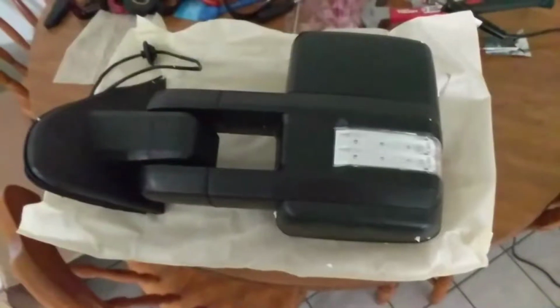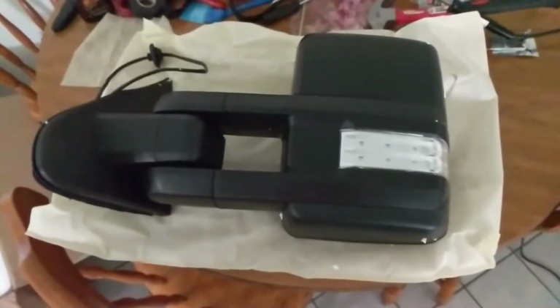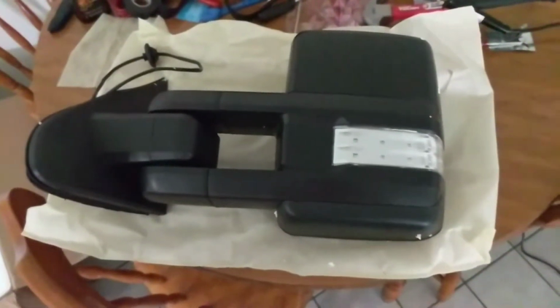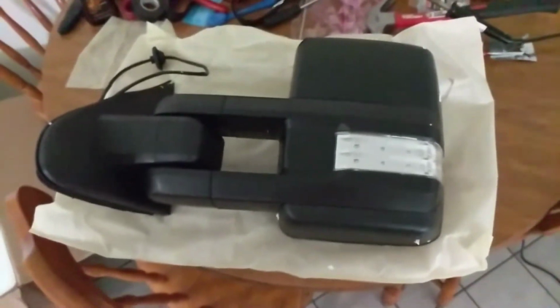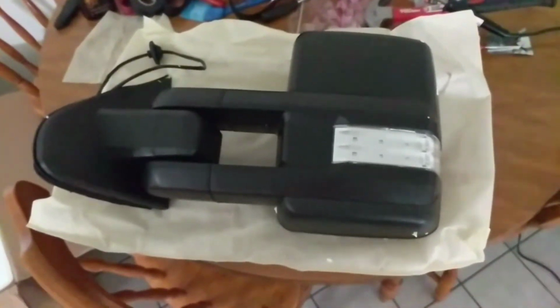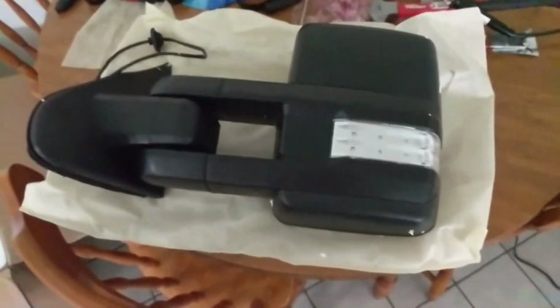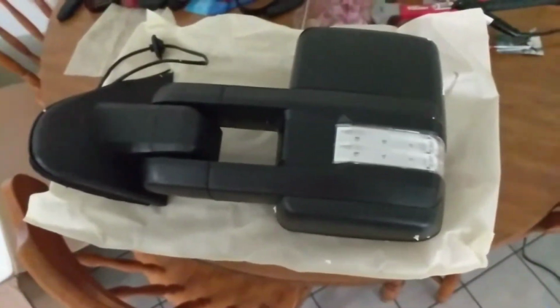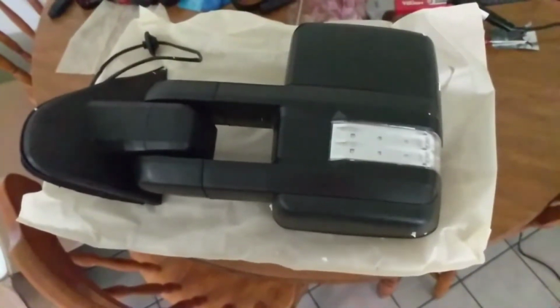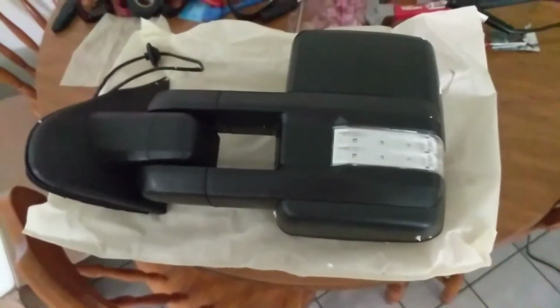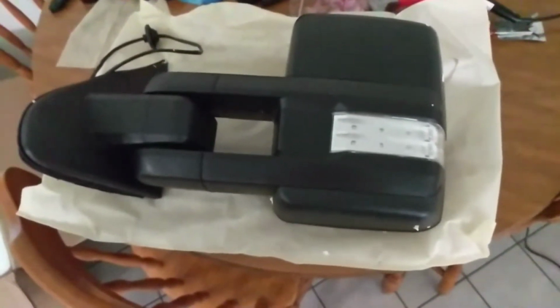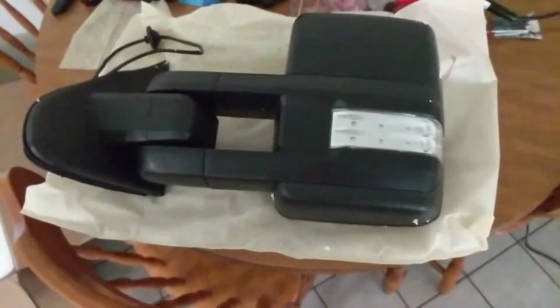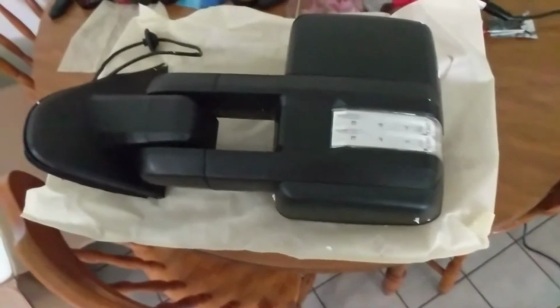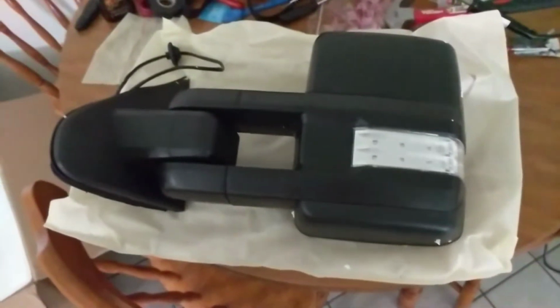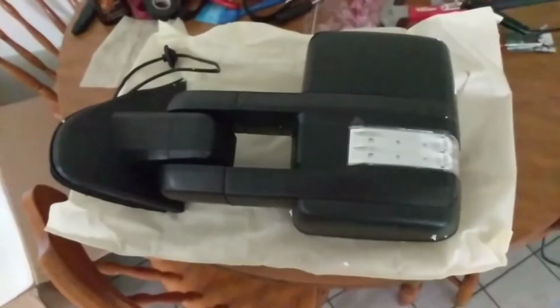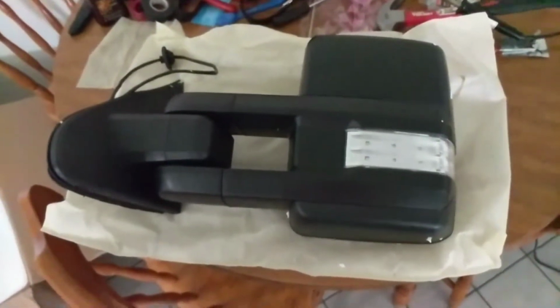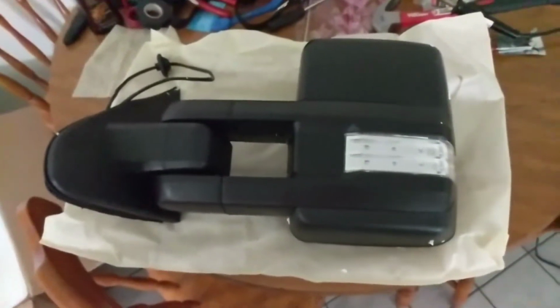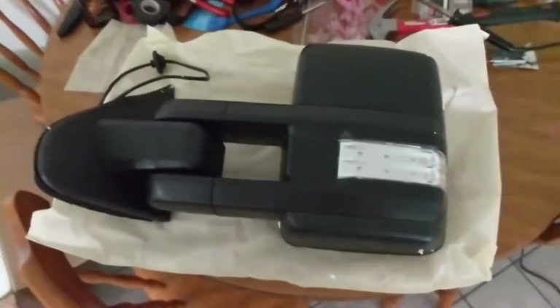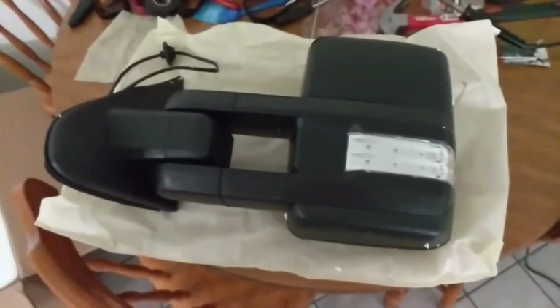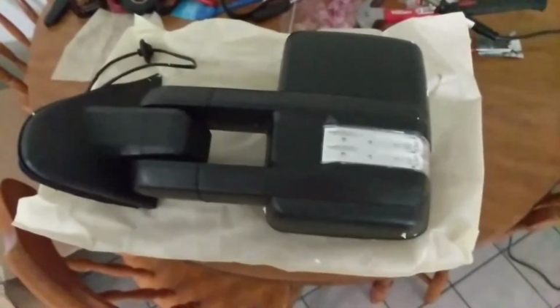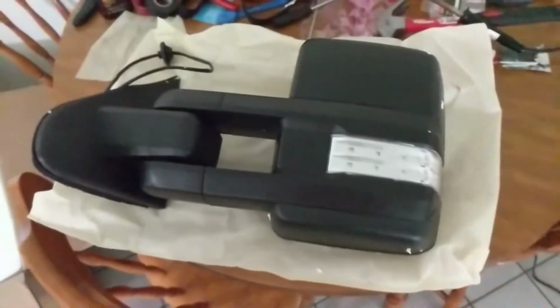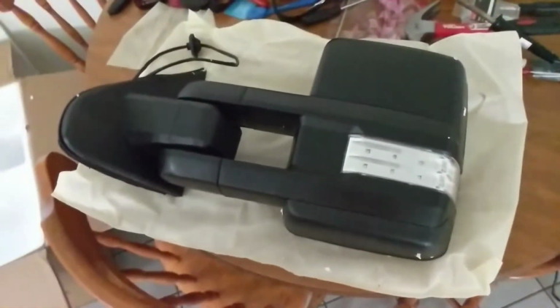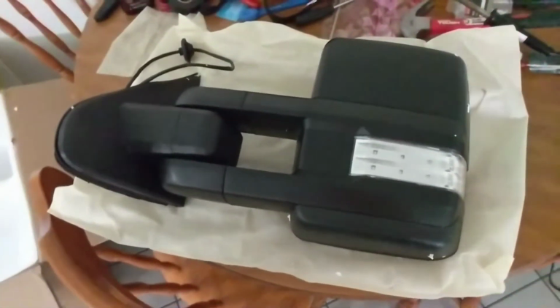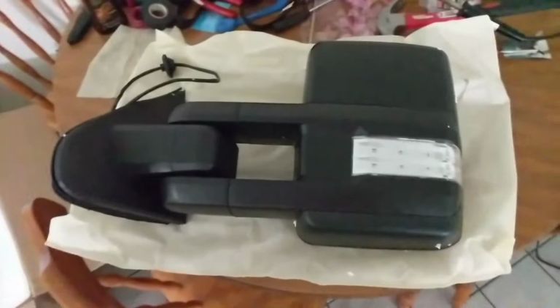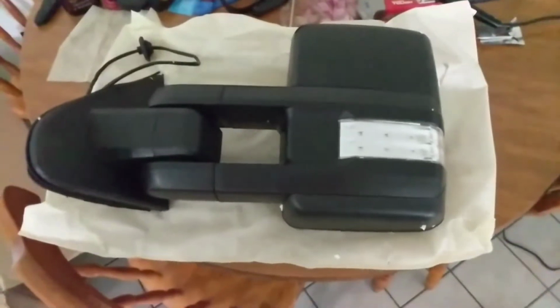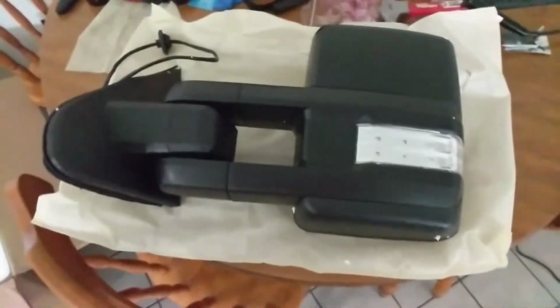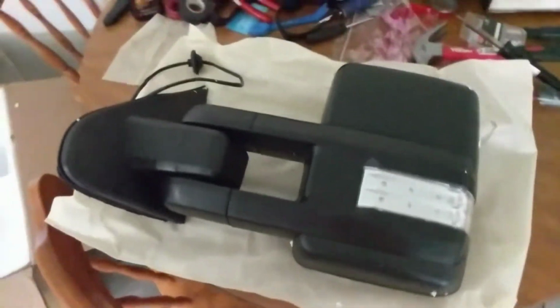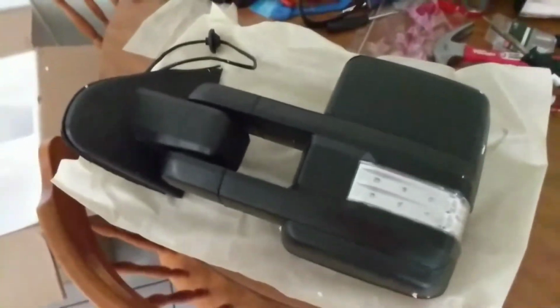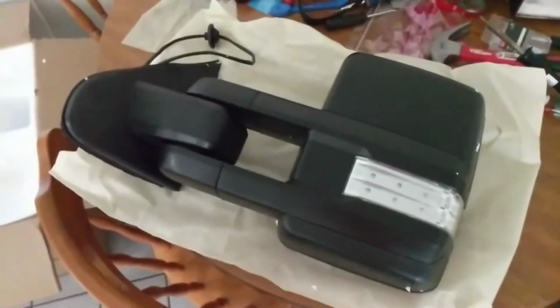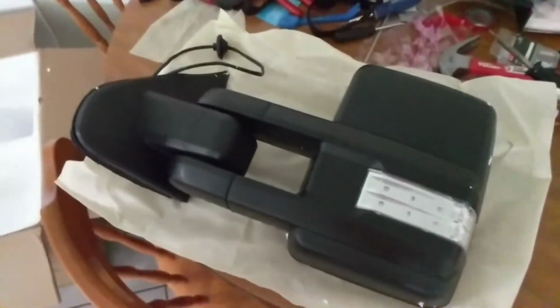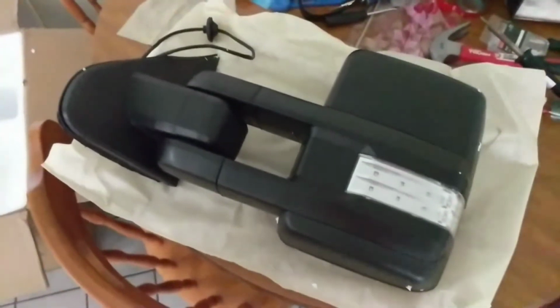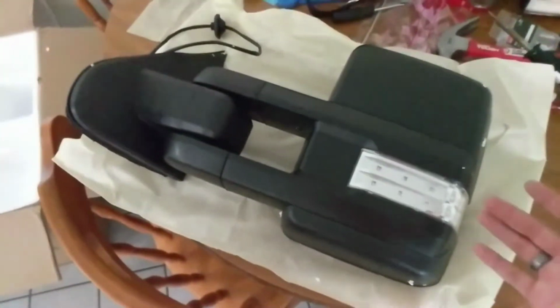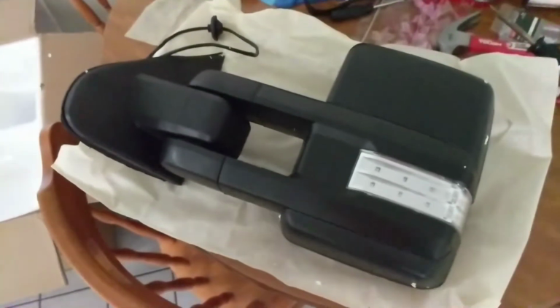What's going on guys? Here's a little FAQ video about the custom tow mirrors and a couple of frequently asked questions I've got about them. We're just going to go ahead and start right off the bat. Number one biggest question is: are they plug and play?